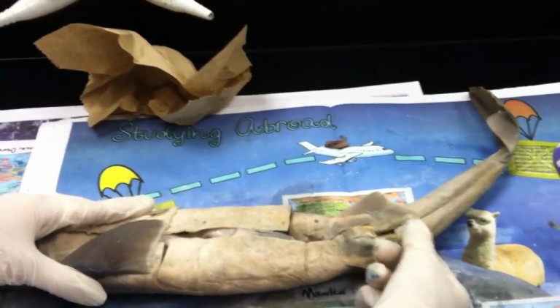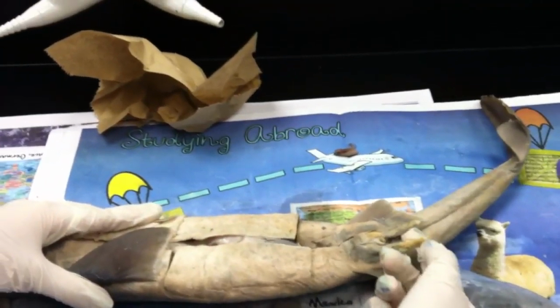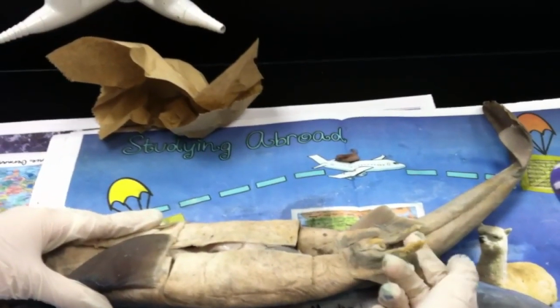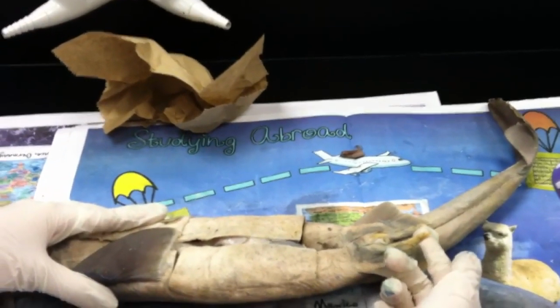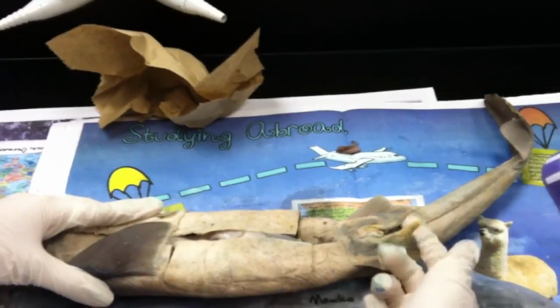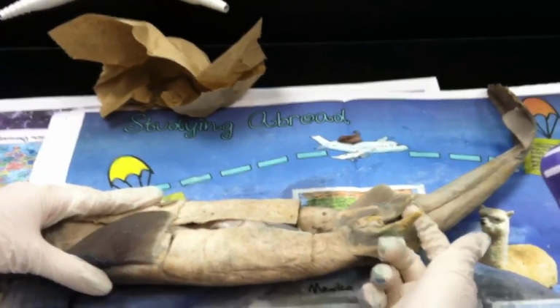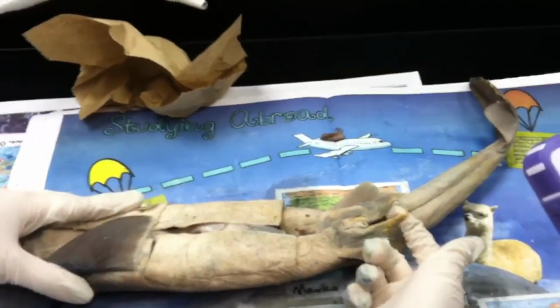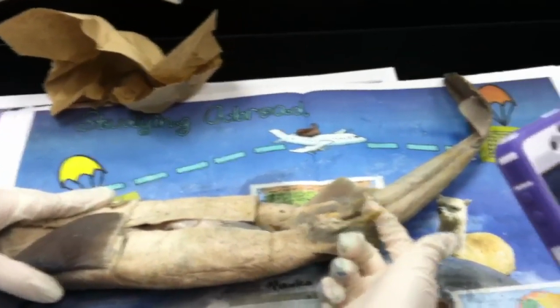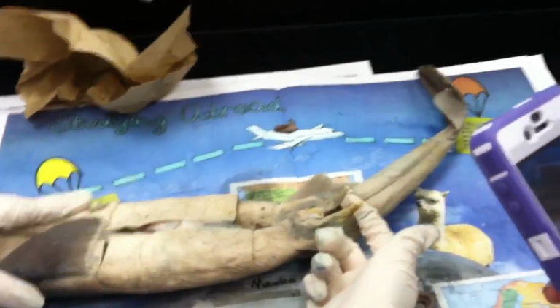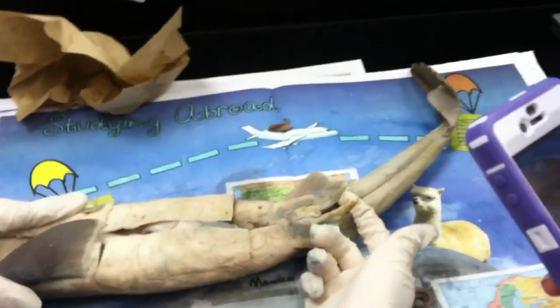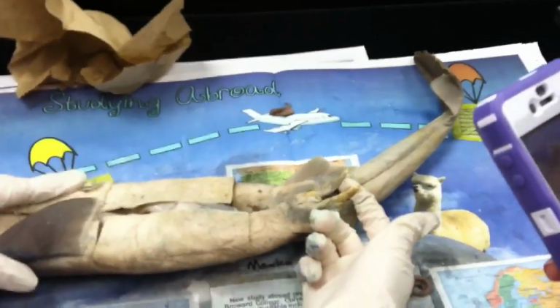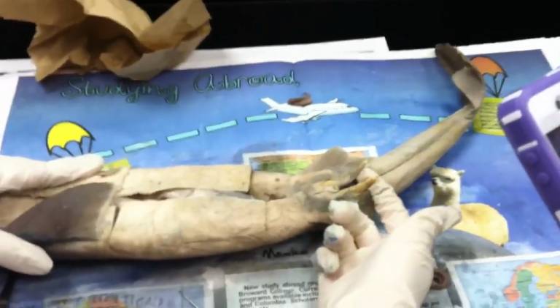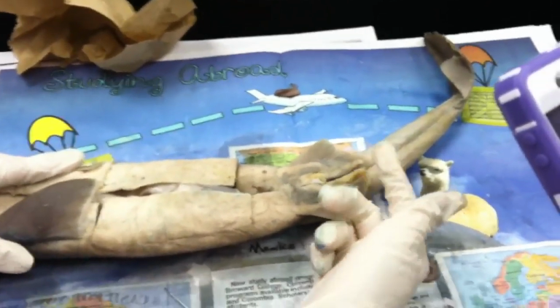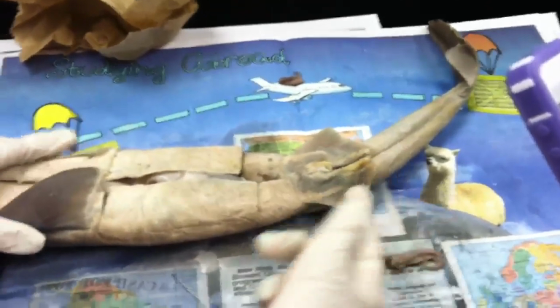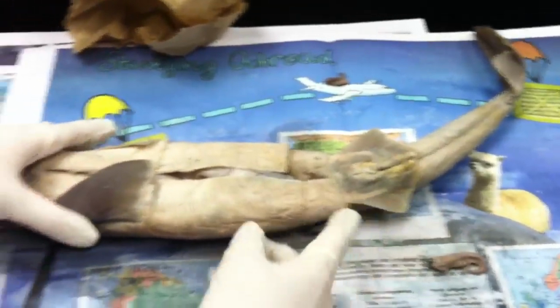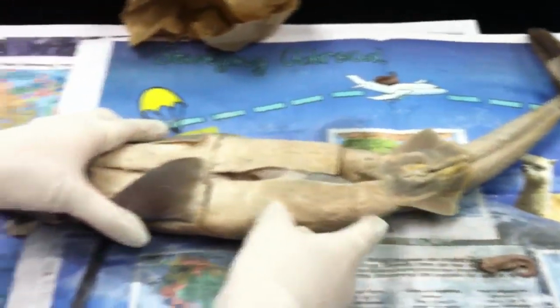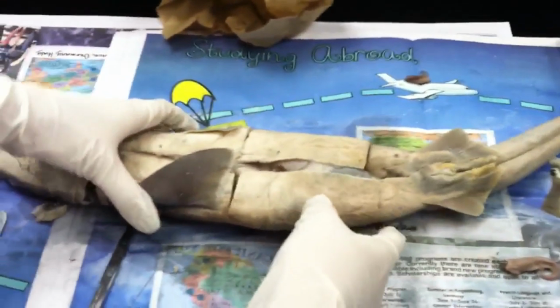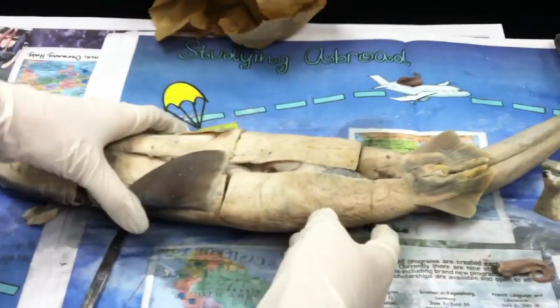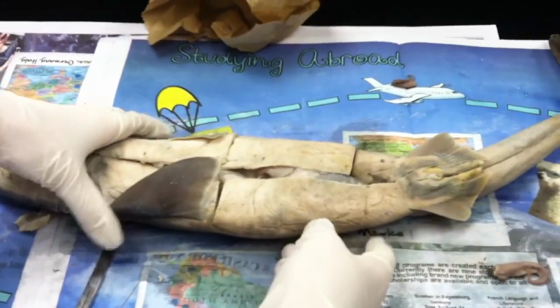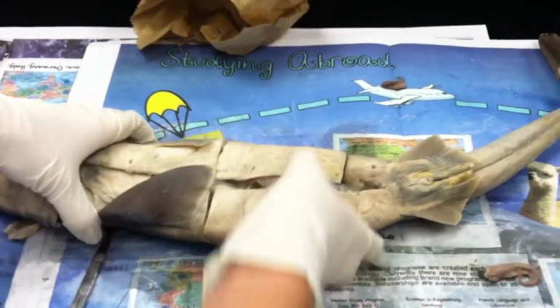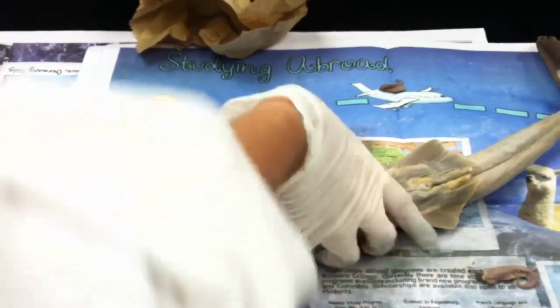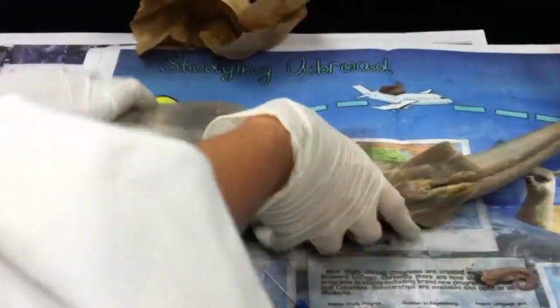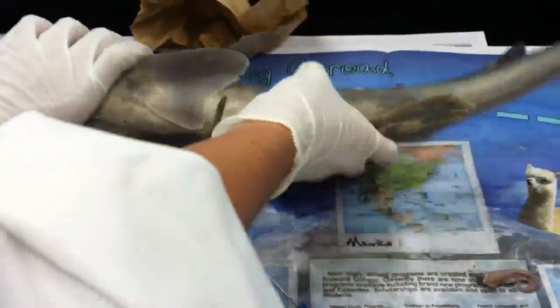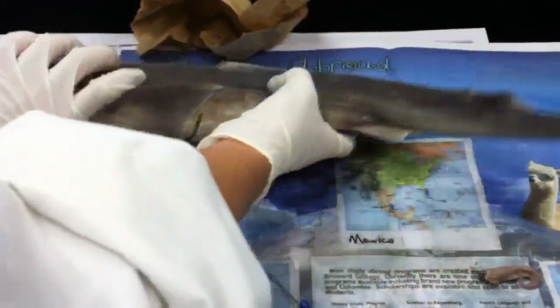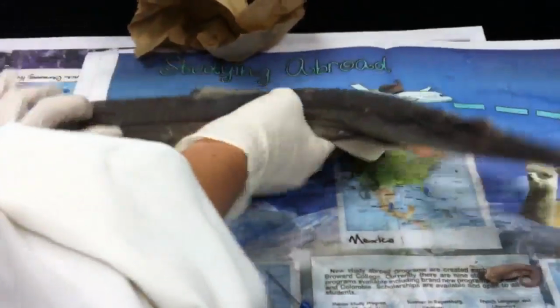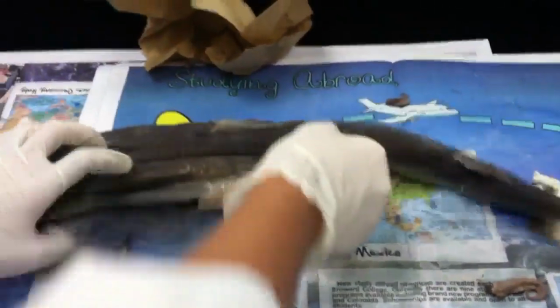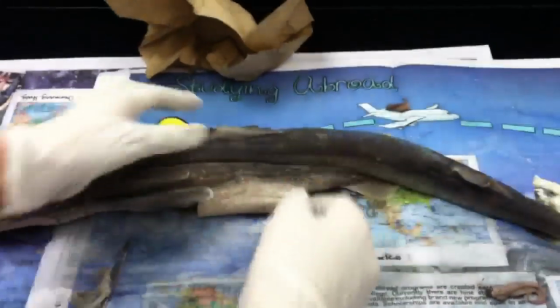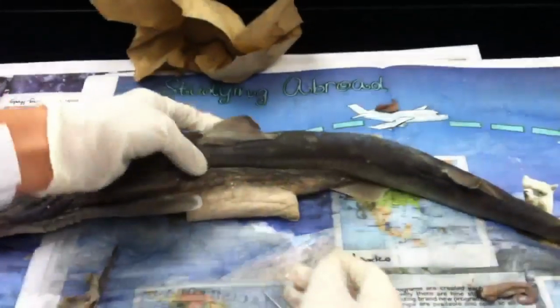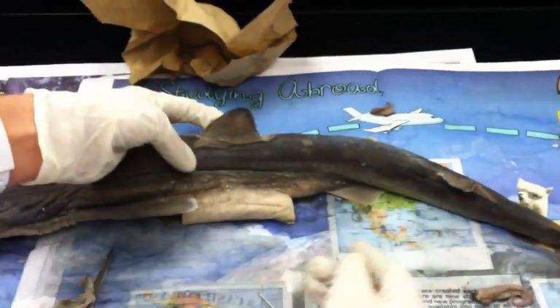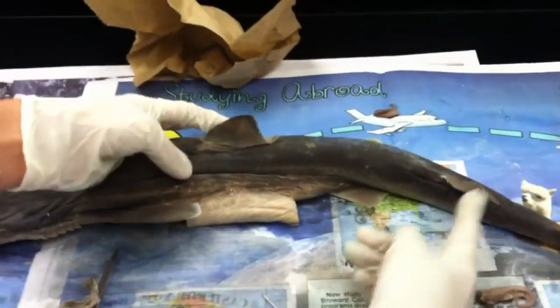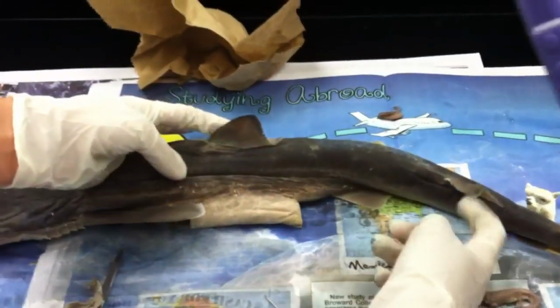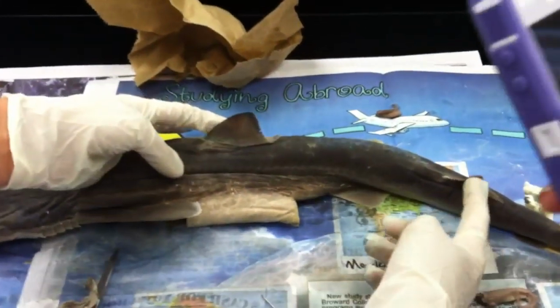That's how you know it's male — these two, you see them? Dorsal fins: this one and this one.